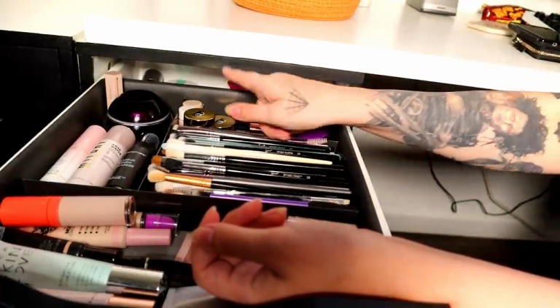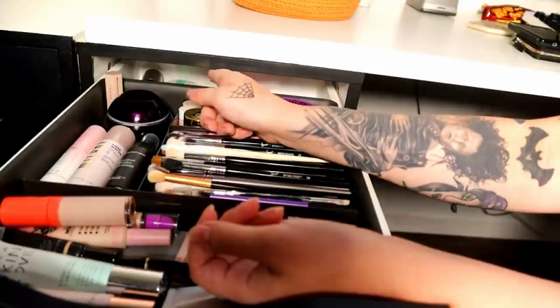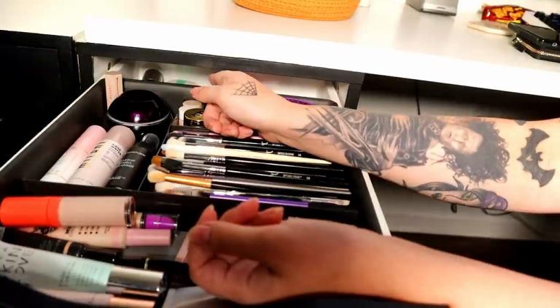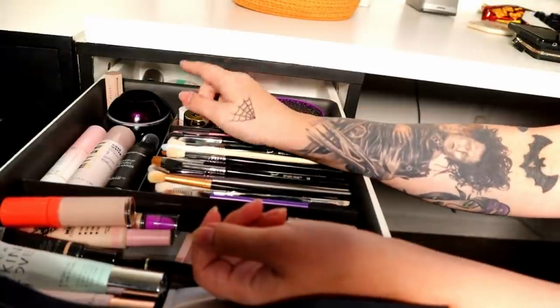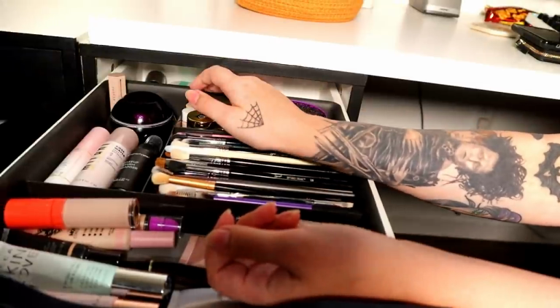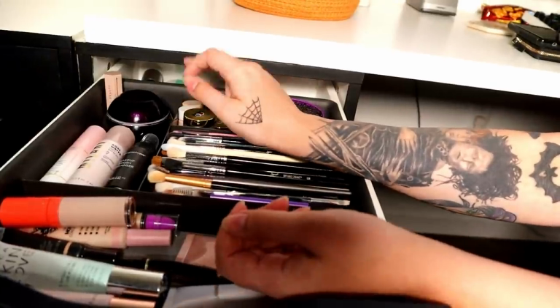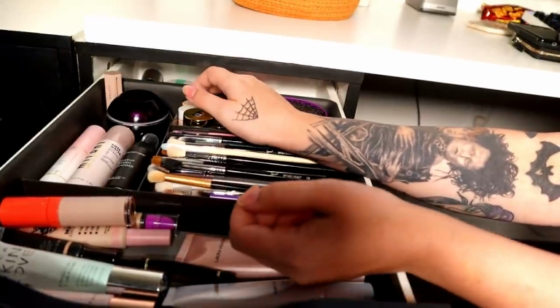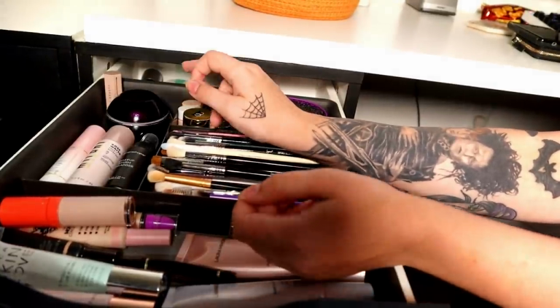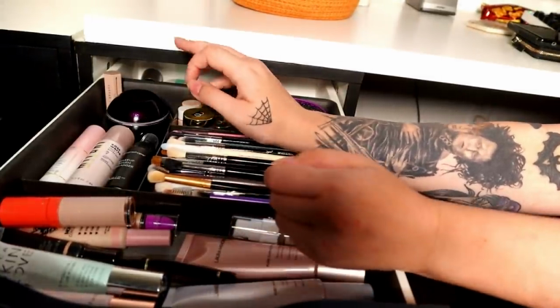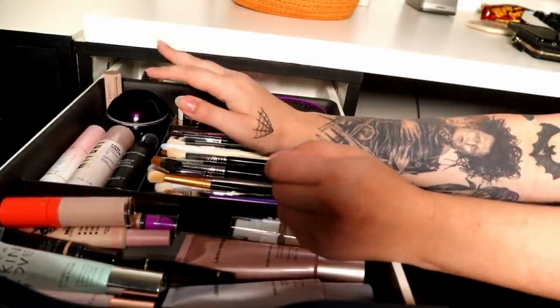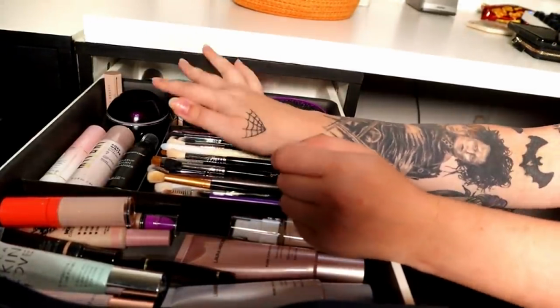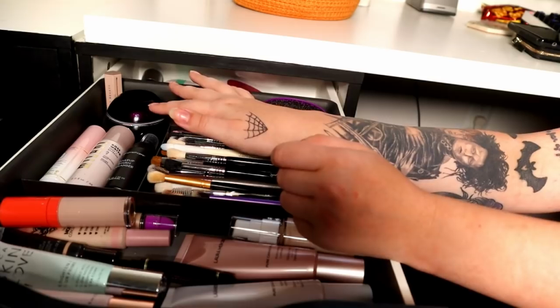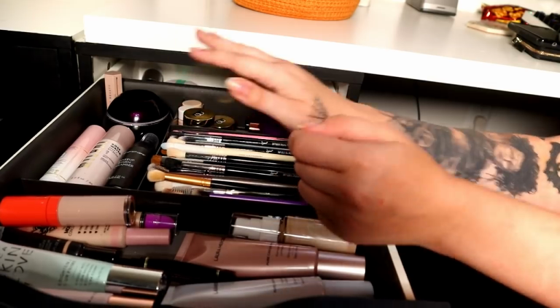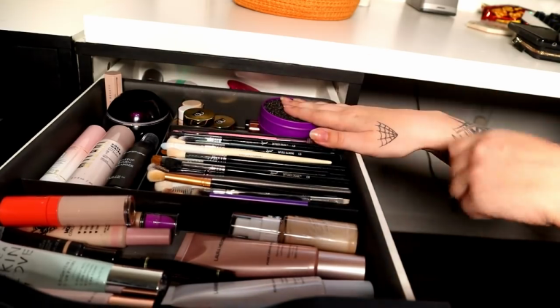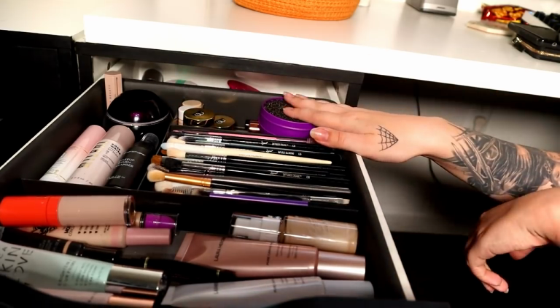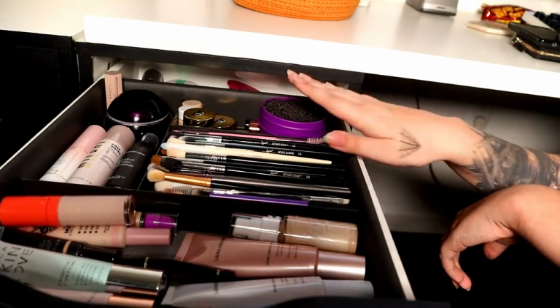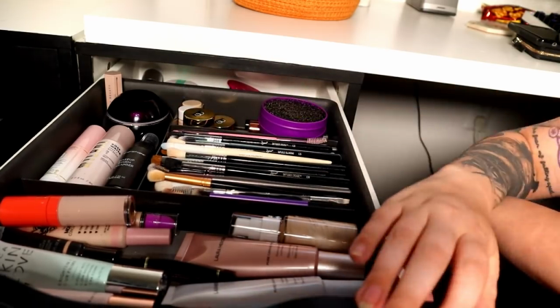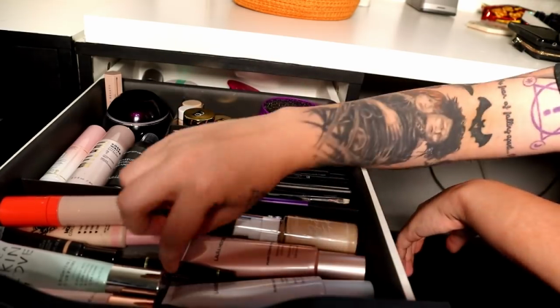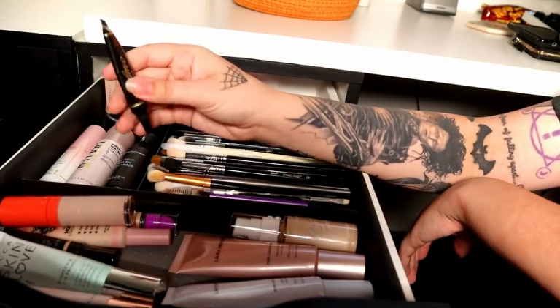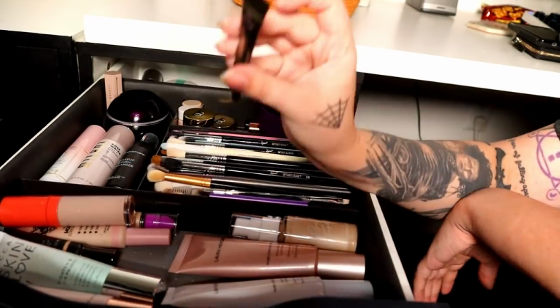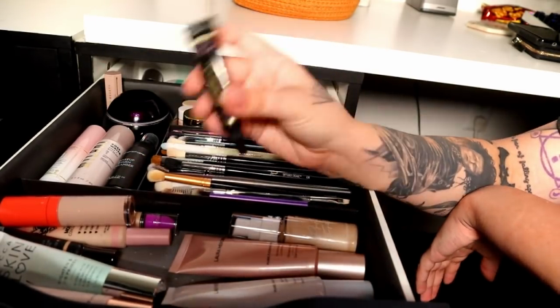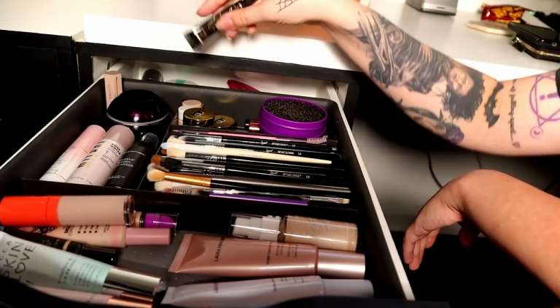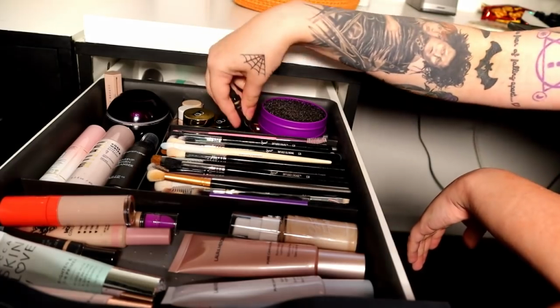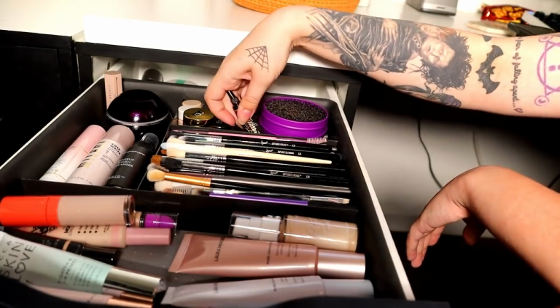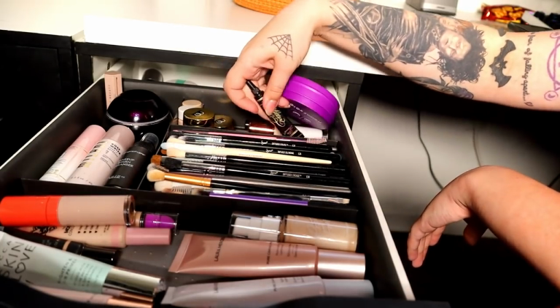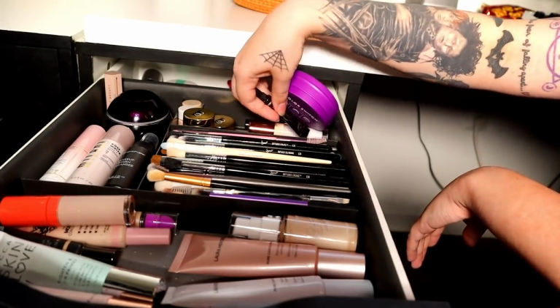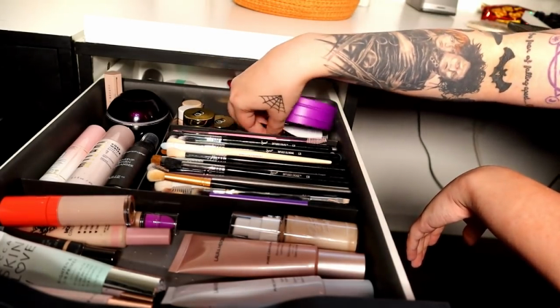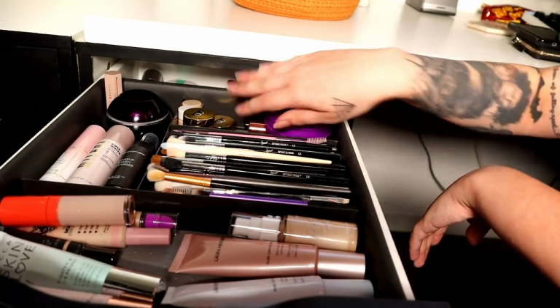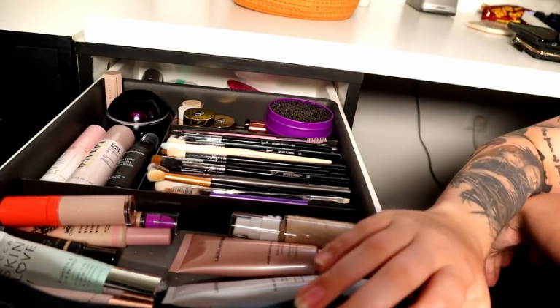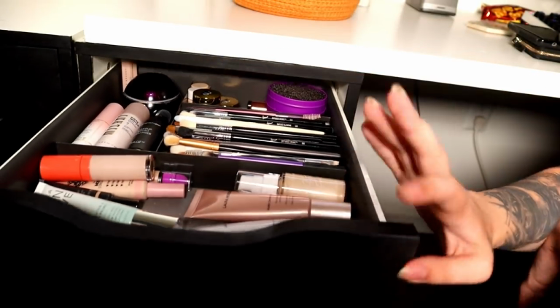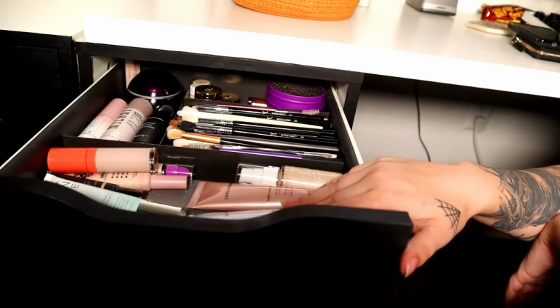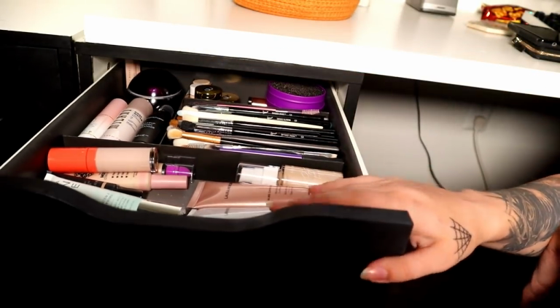Back here I have a bunch of puffy pads I need to give to someone who loves those, and a brush cleaner. I also have the Glitter Glue from Too Faced which I'm going to keep because it's my only glitter glue. Okay, that's a little more manageable. Let's move on to foundations now.